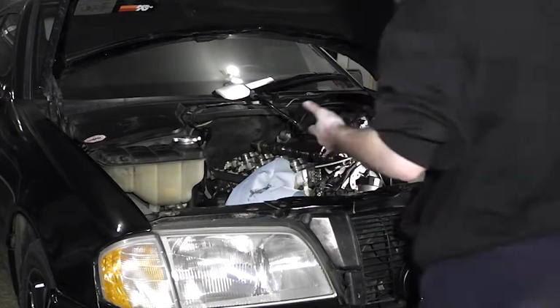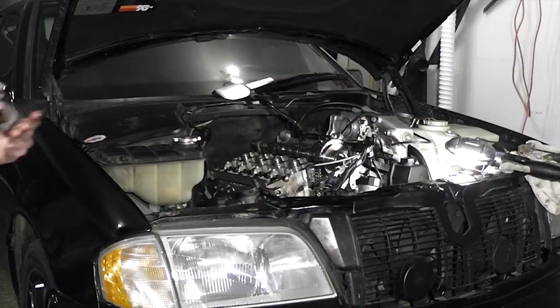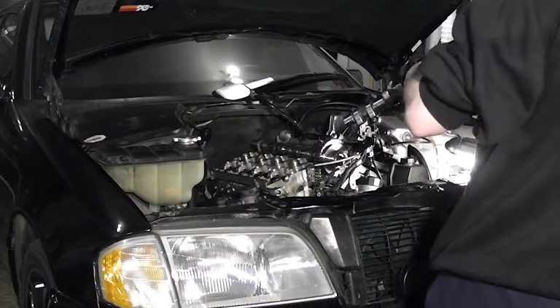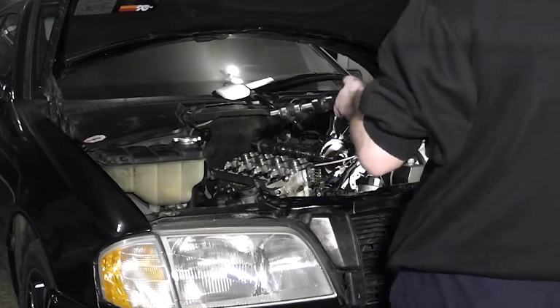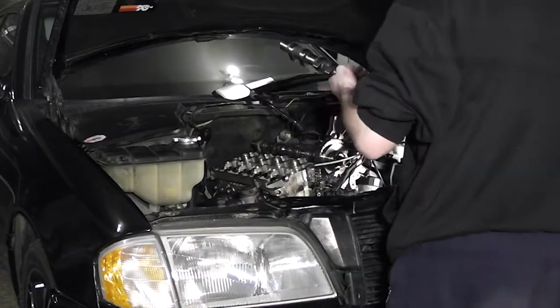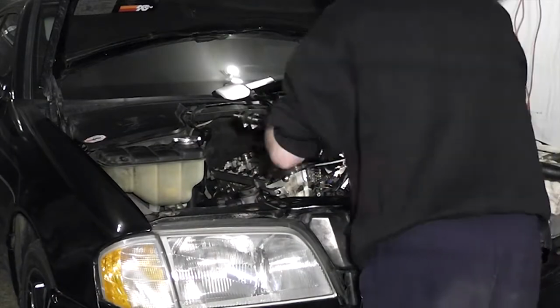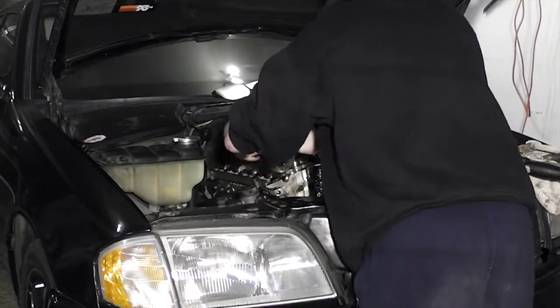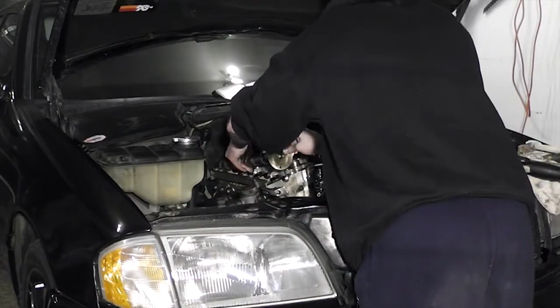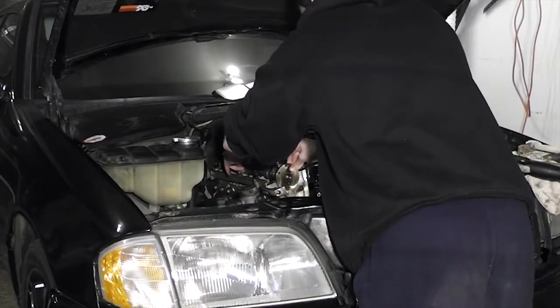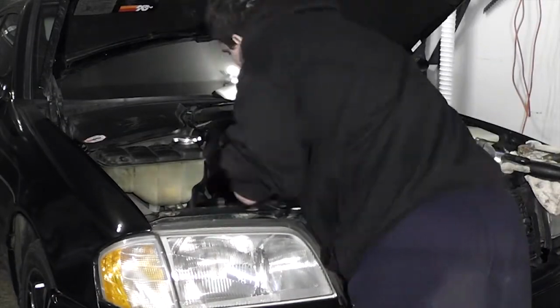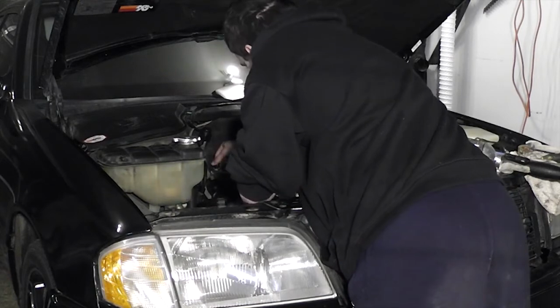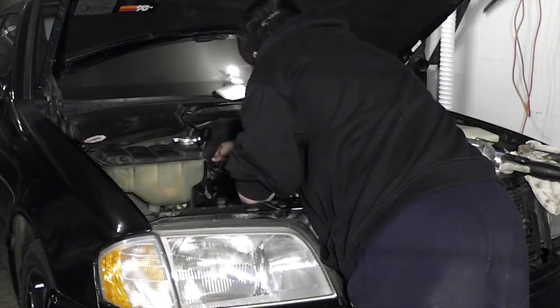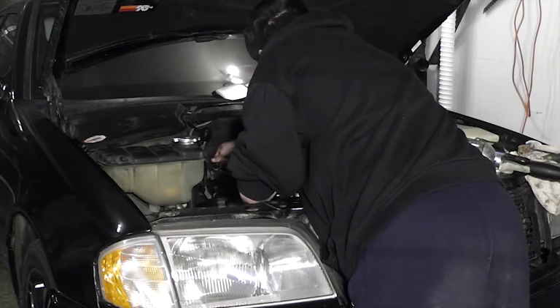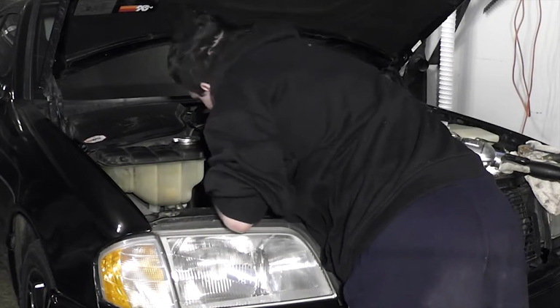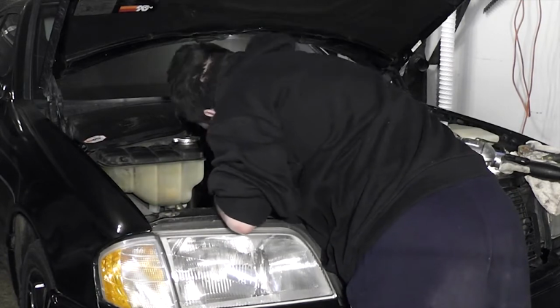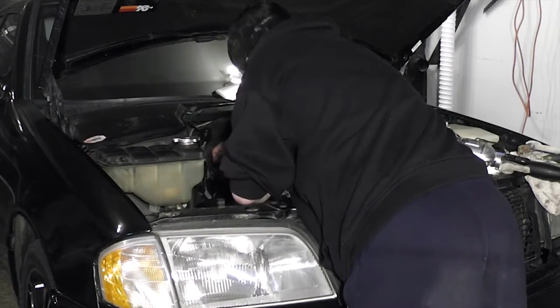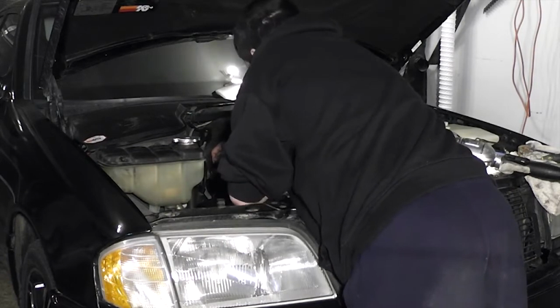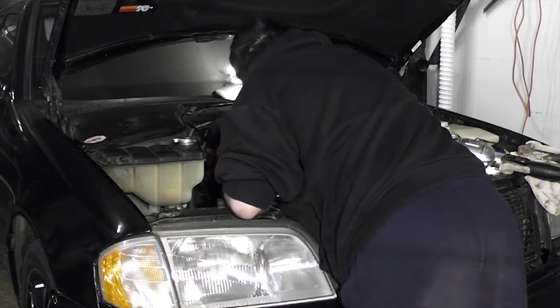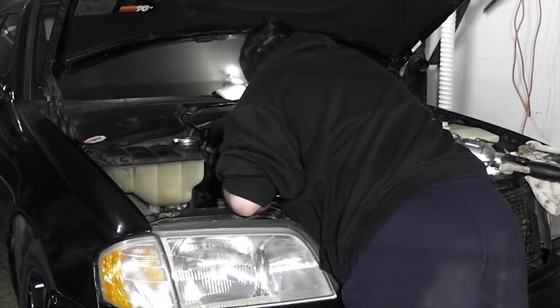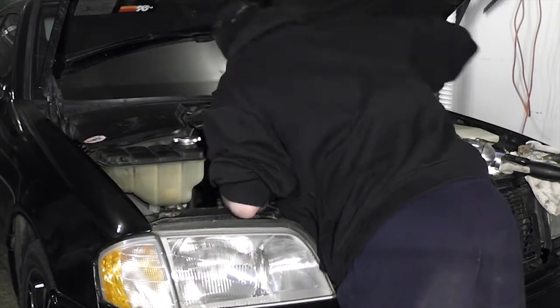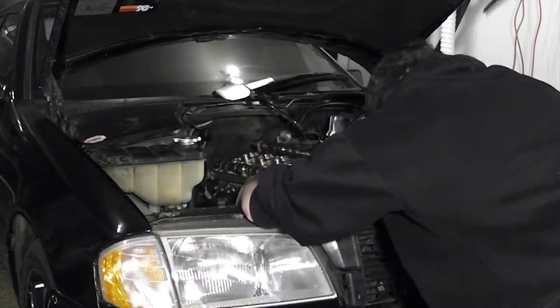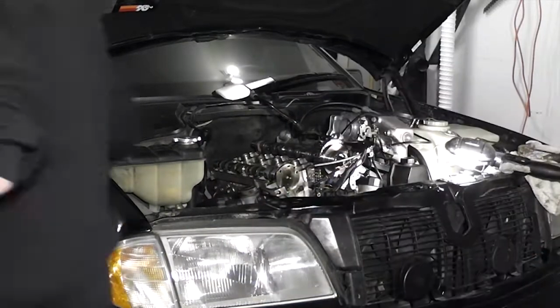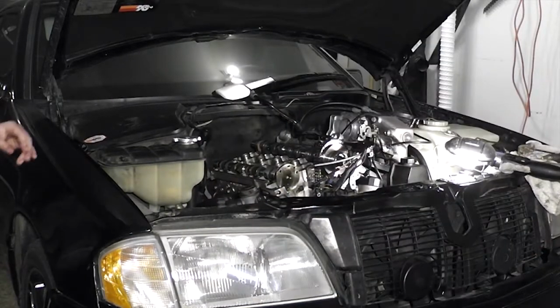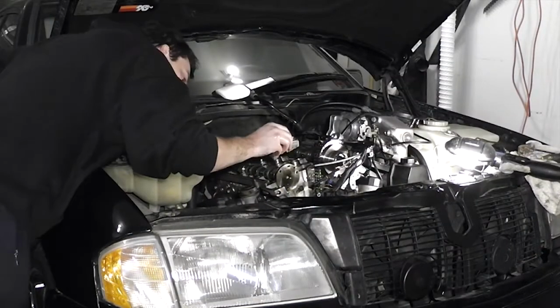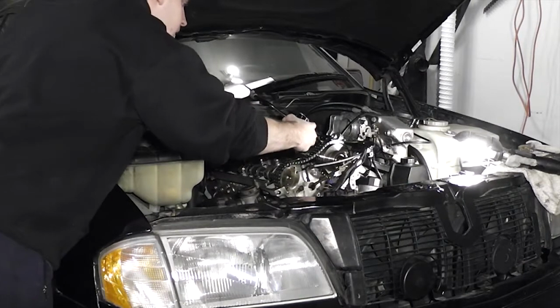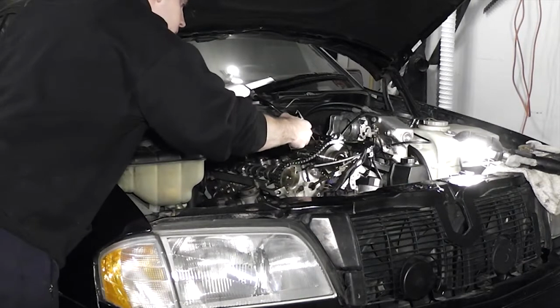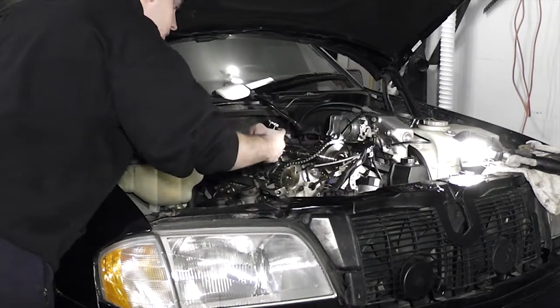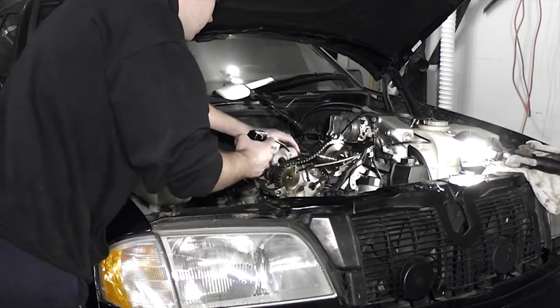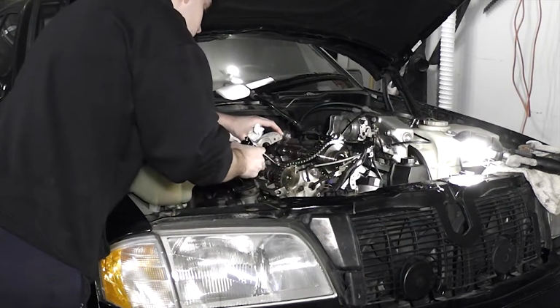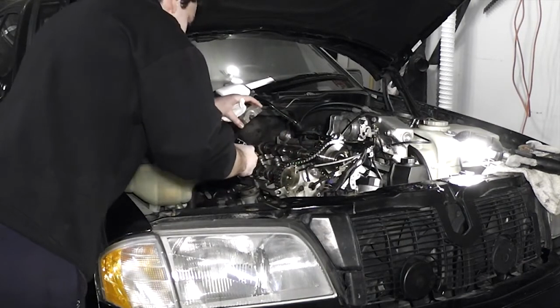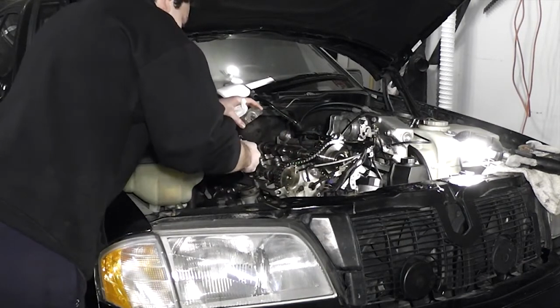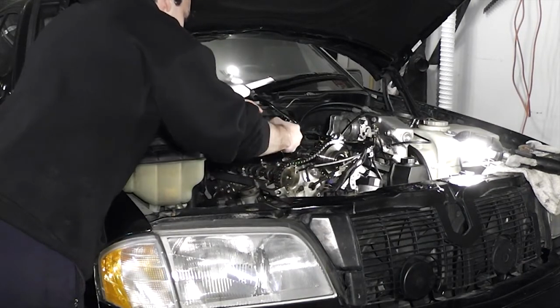Oil up the exhaust side and drop the exhaust camshaft, aligning it in the same manner. This will ensure you won't have to rotate the camshaft too much when timing the engine. Next, squirt plenty of oil on the camshaft bearing surfaces.